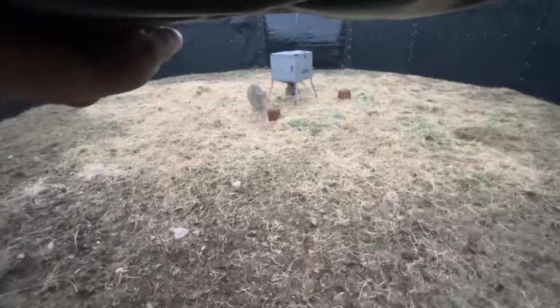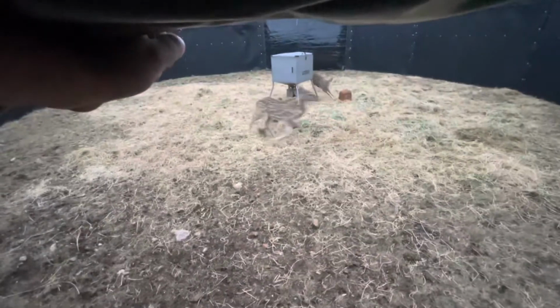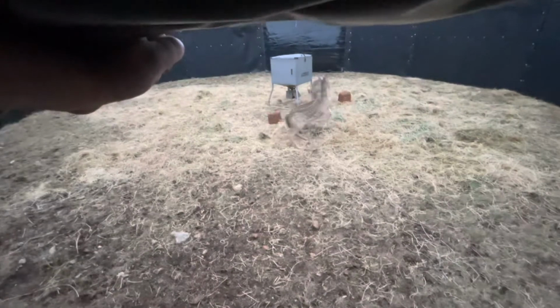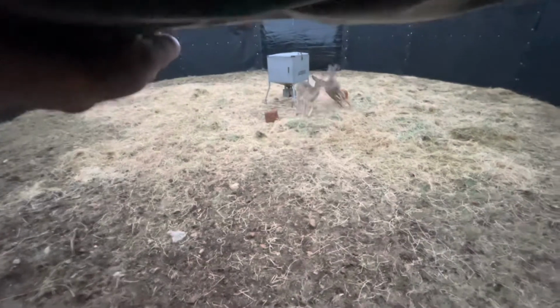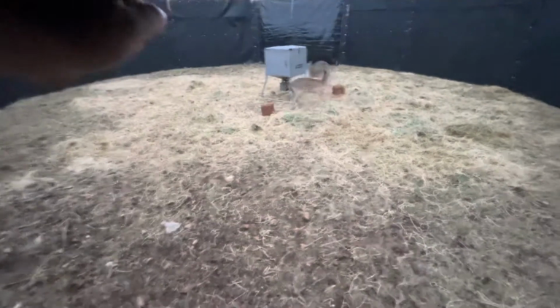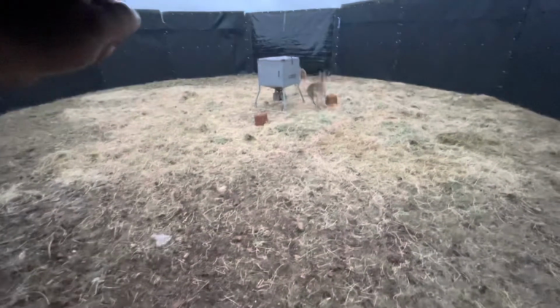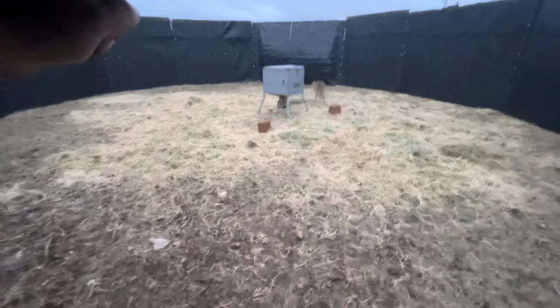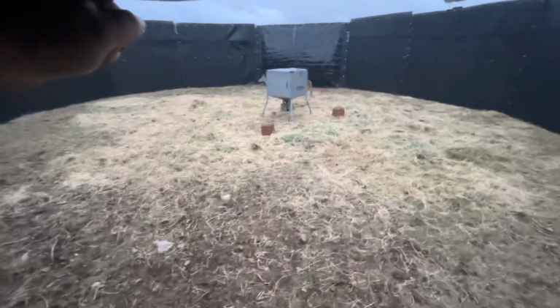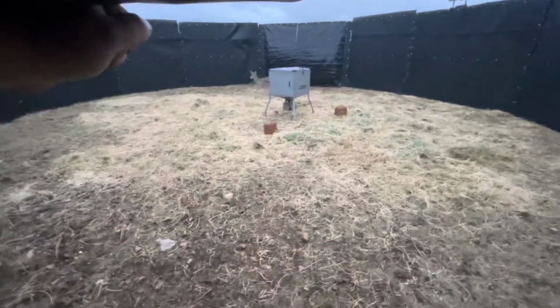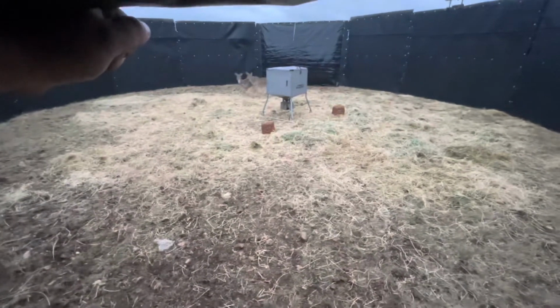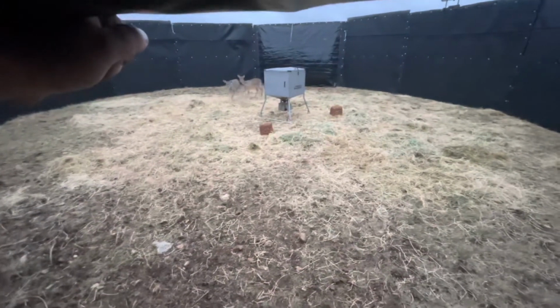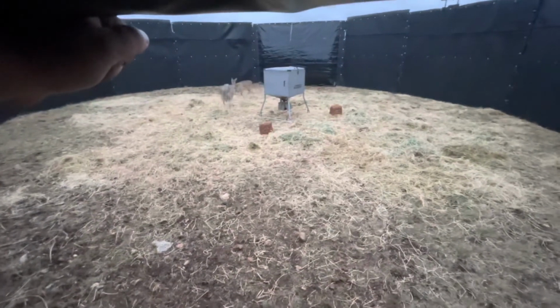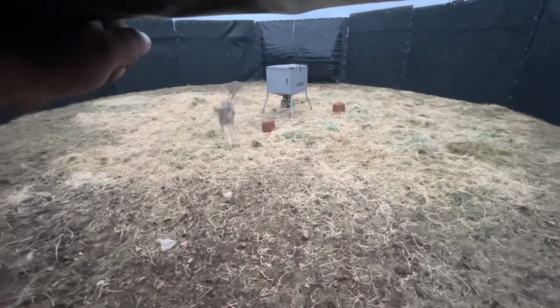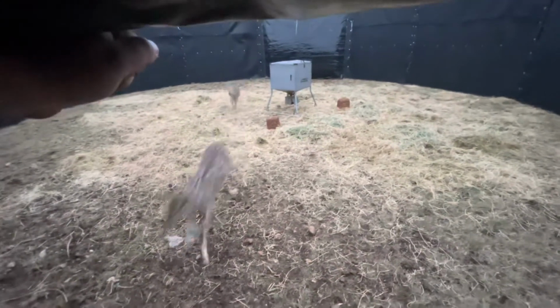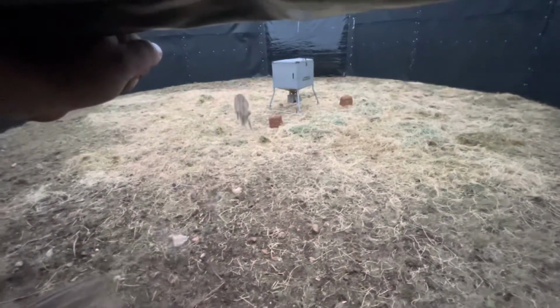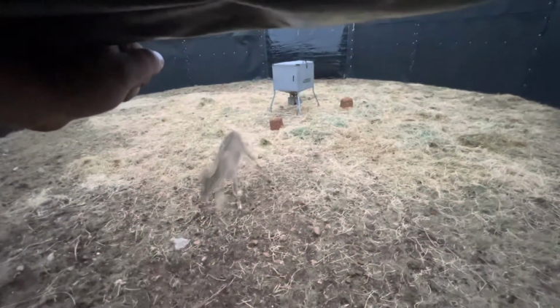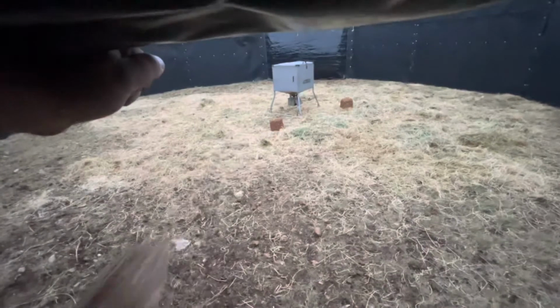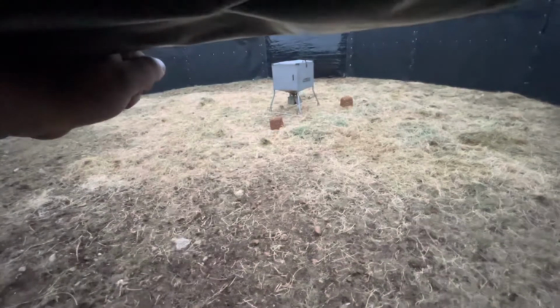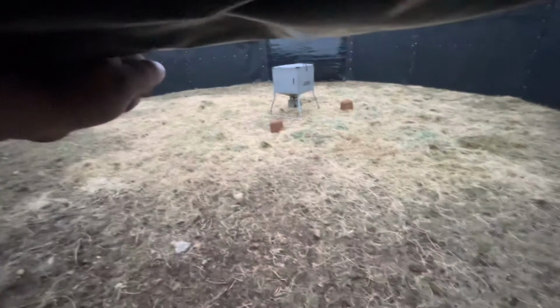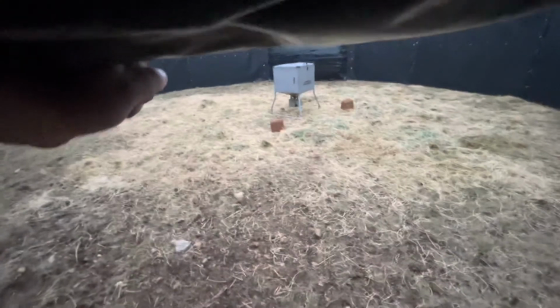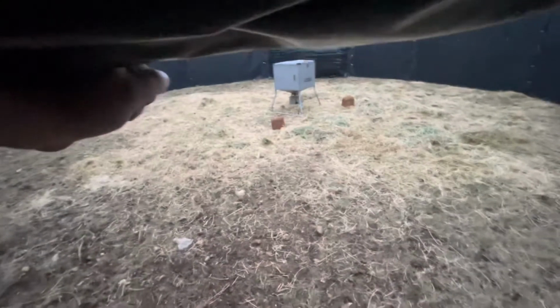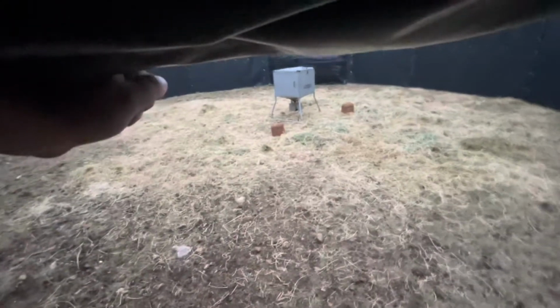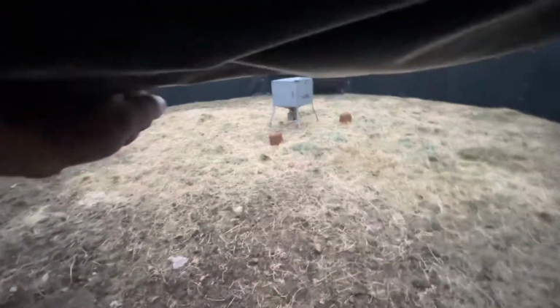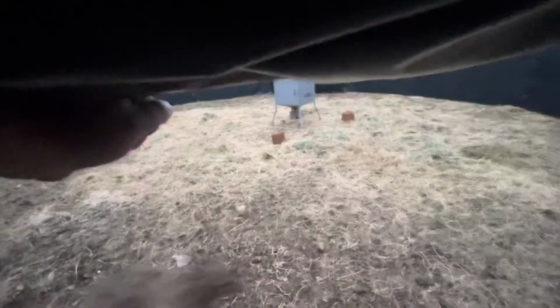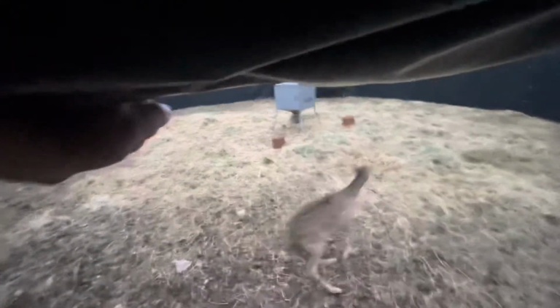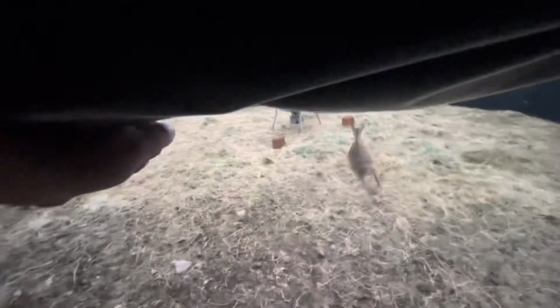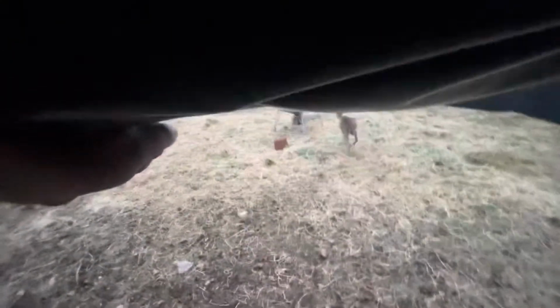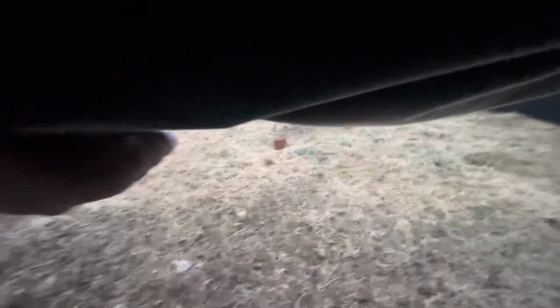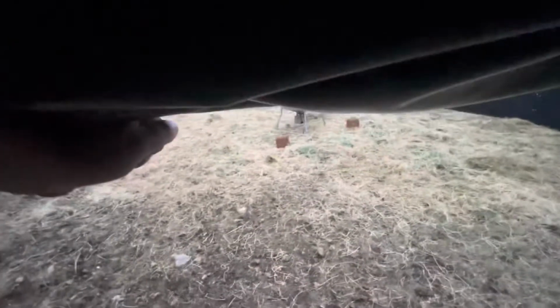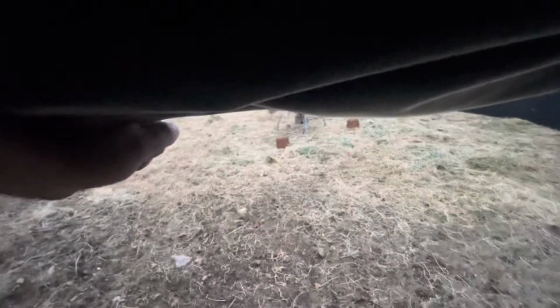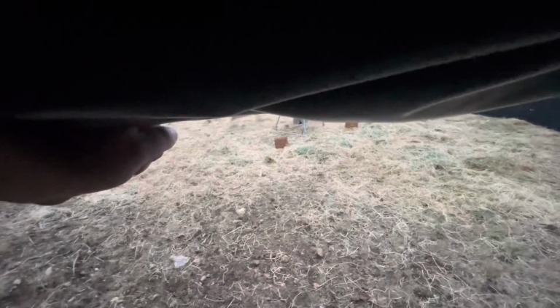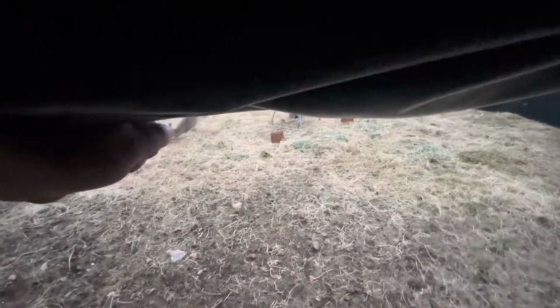For those of you that don't know, these are invasive species and they do compete for food with the native whitetail deer. These things breed twice a year — these are axis deer.